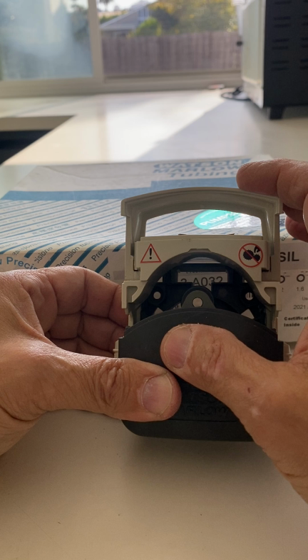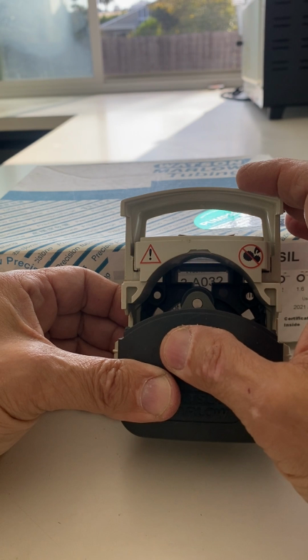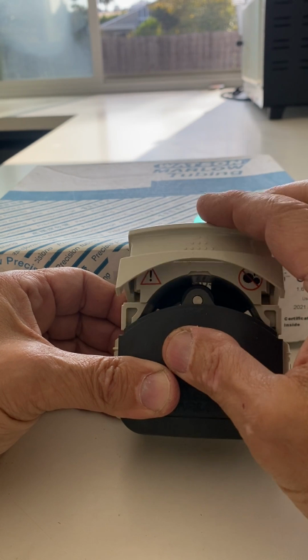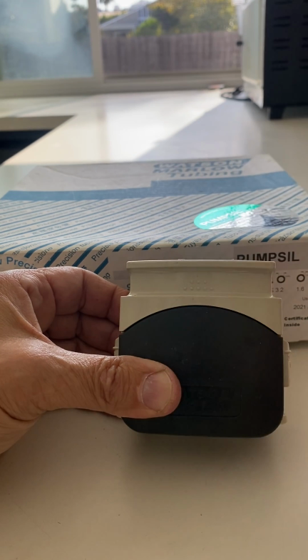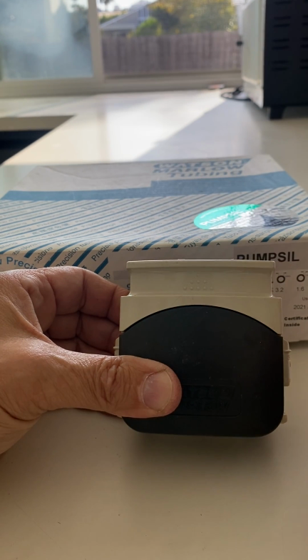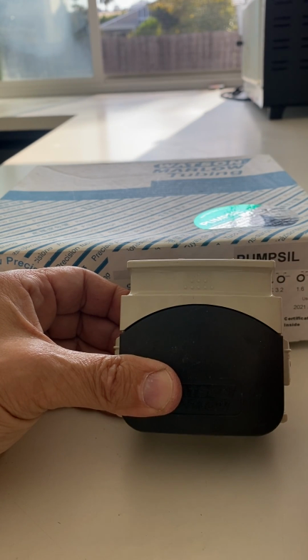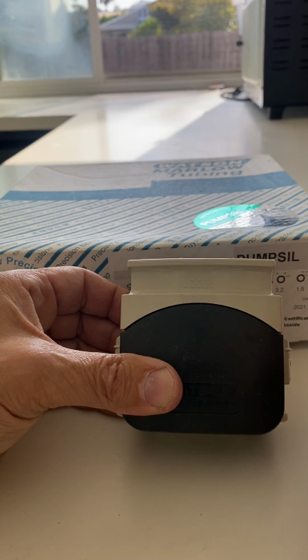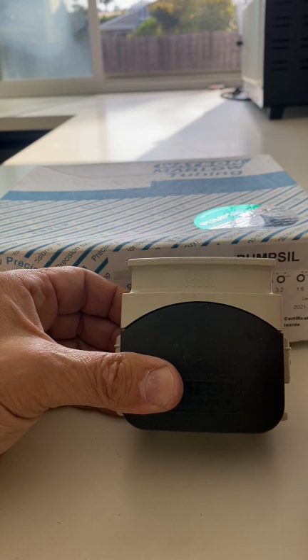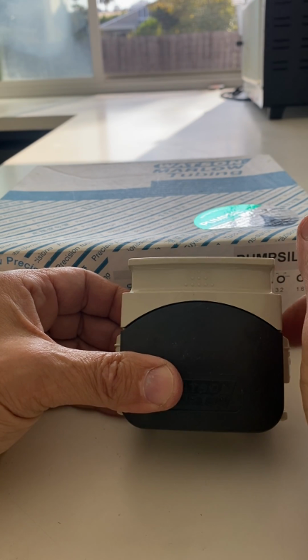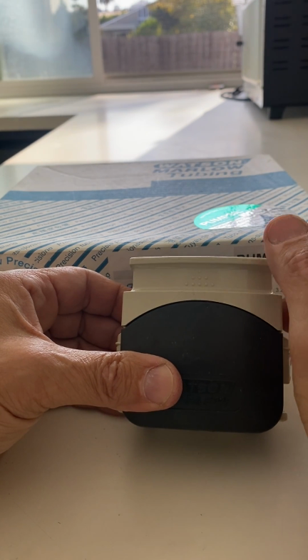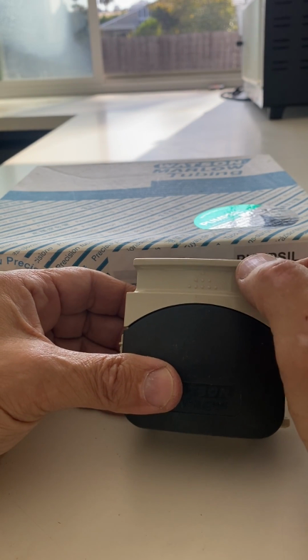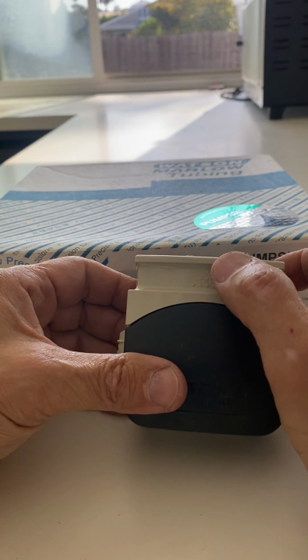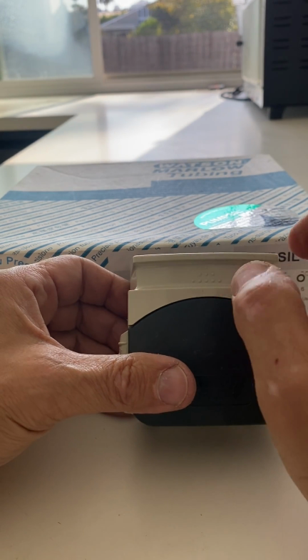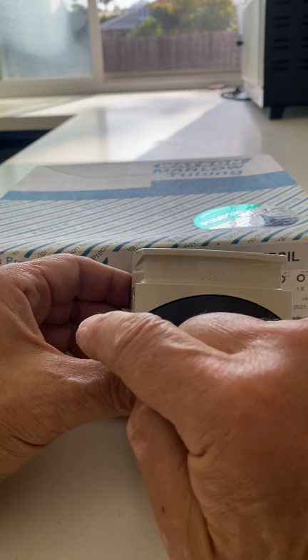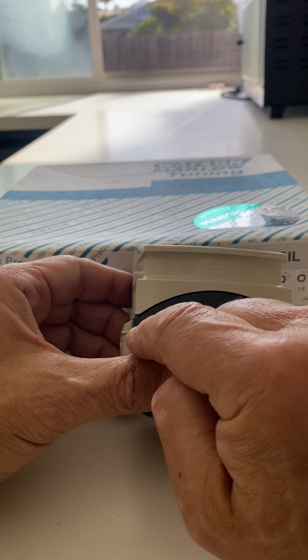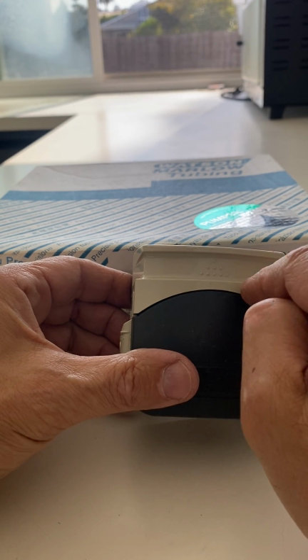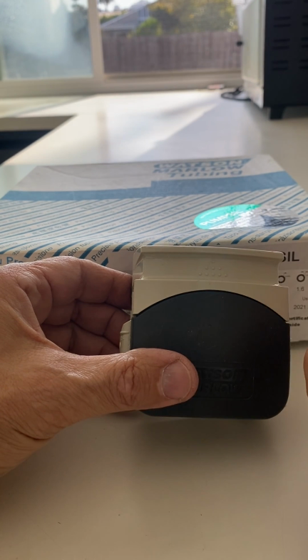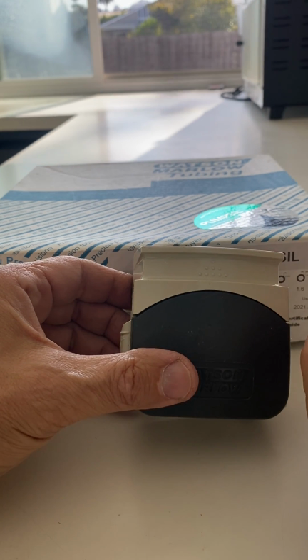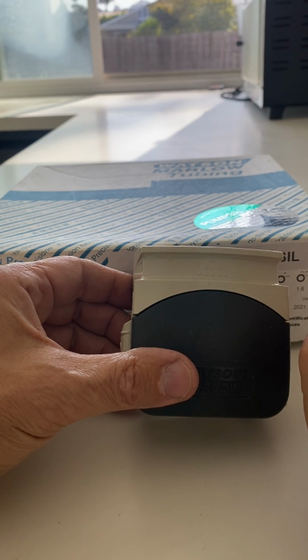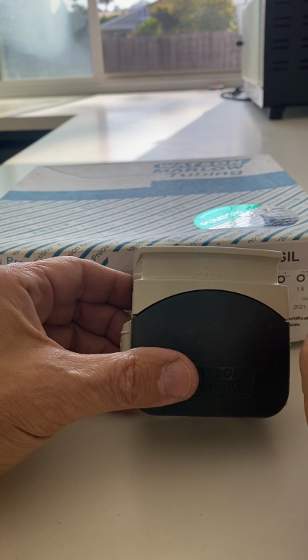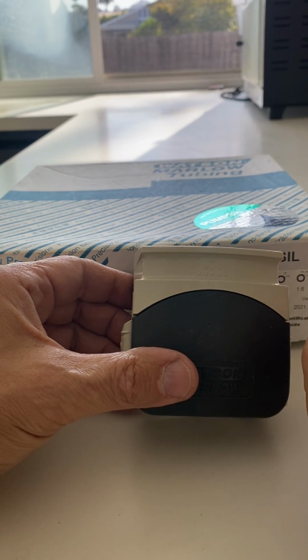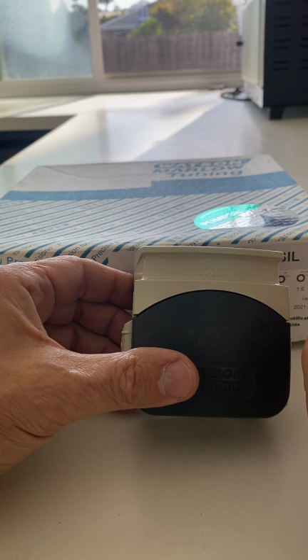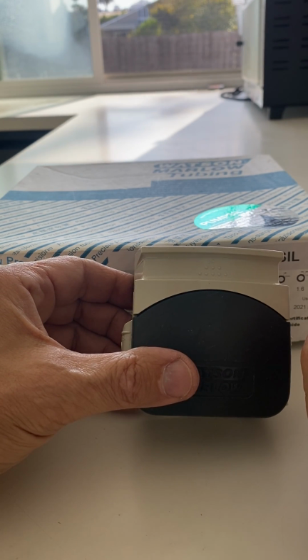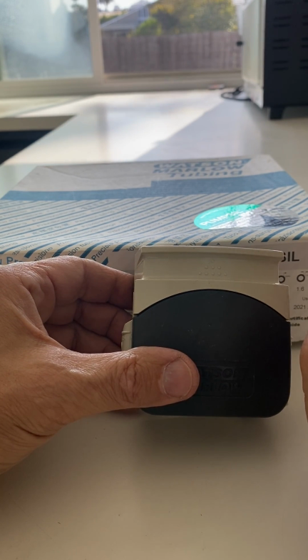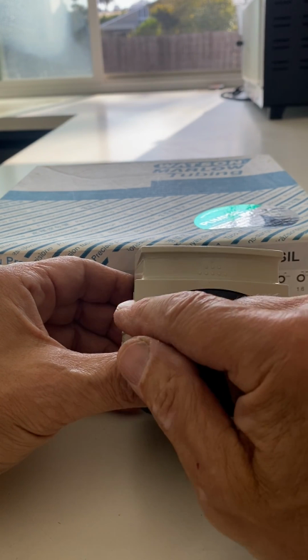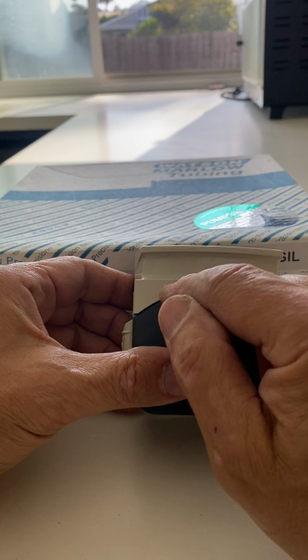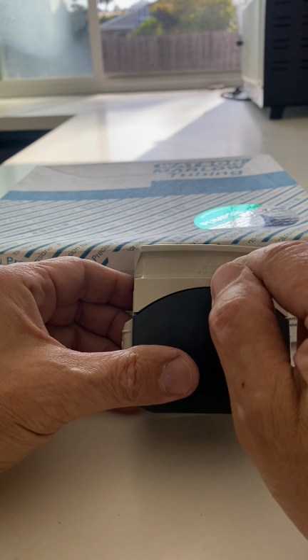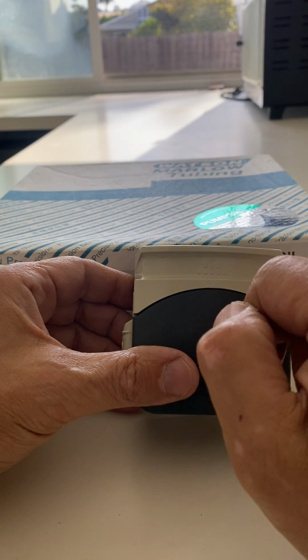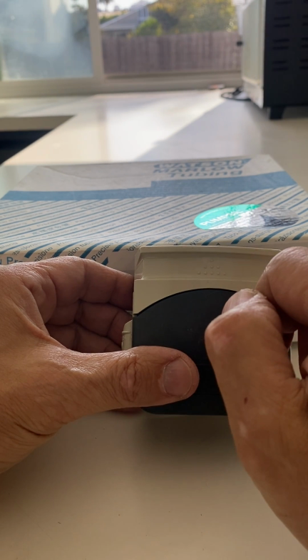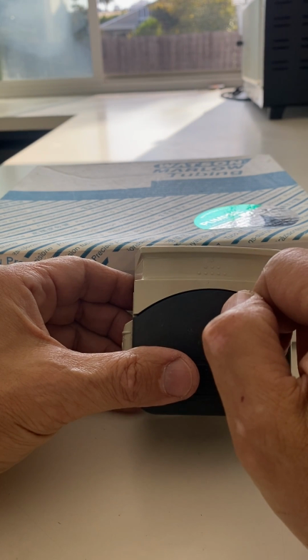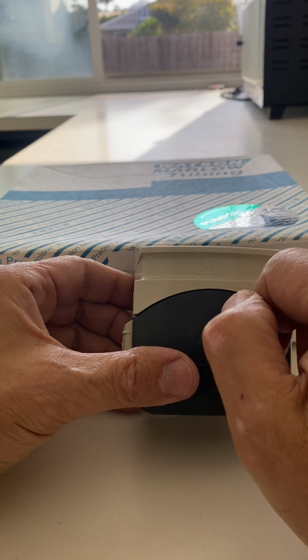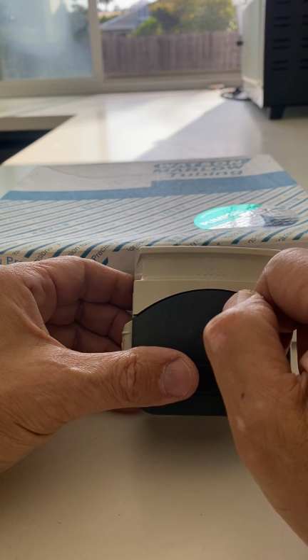Once it's adjusted, you are ready to run. The adjustment is to prevent the tubing from walking through the head if the adjustment is too loose, or from bunching up inside the head if the adjustment is too tight.